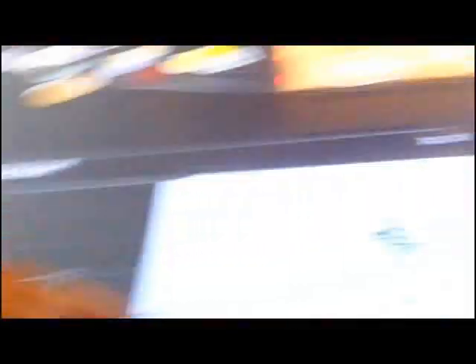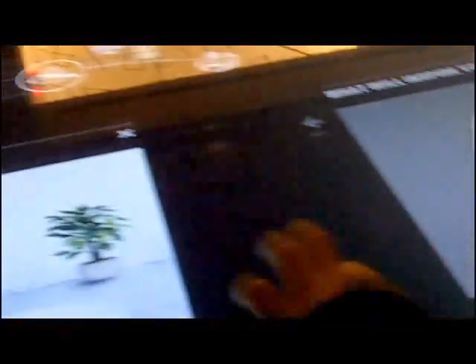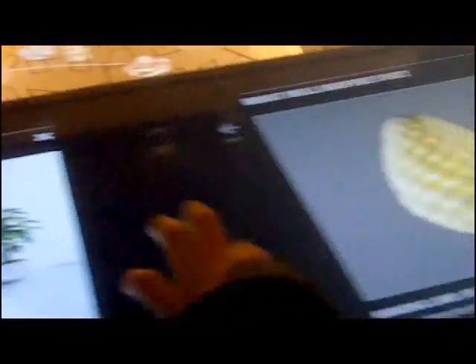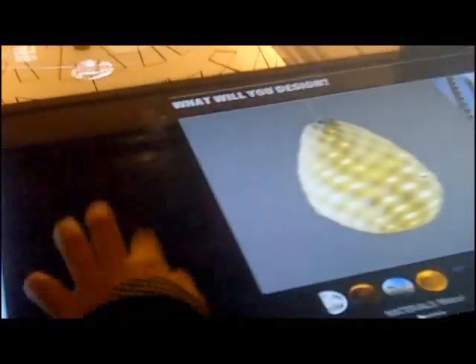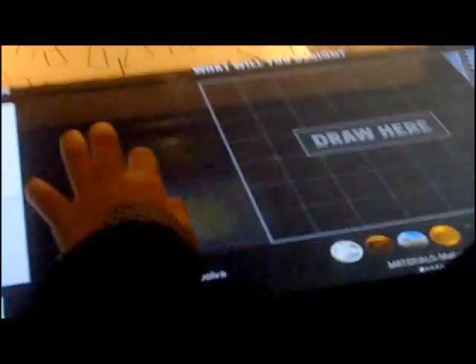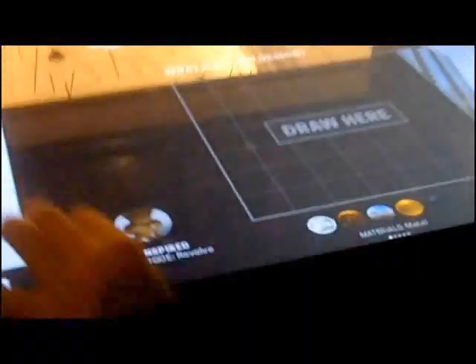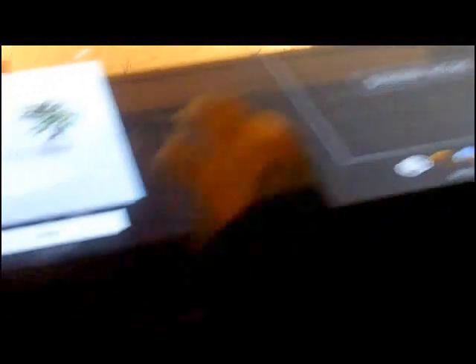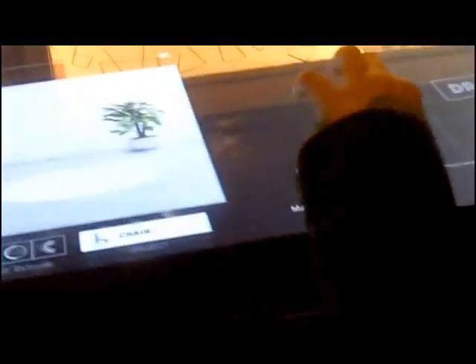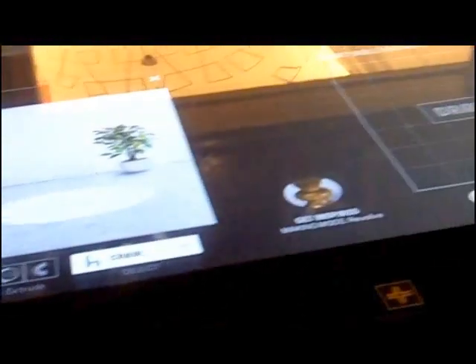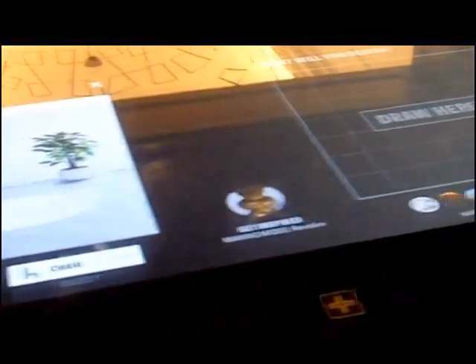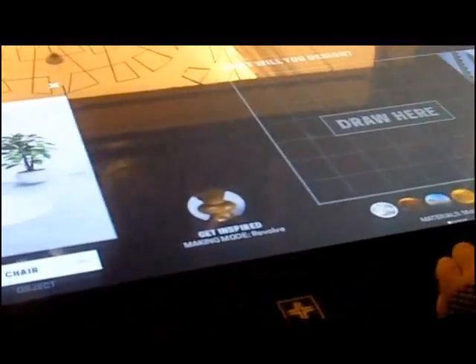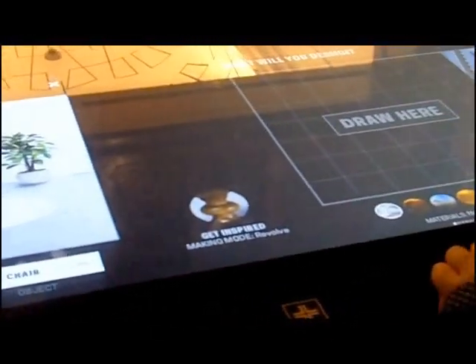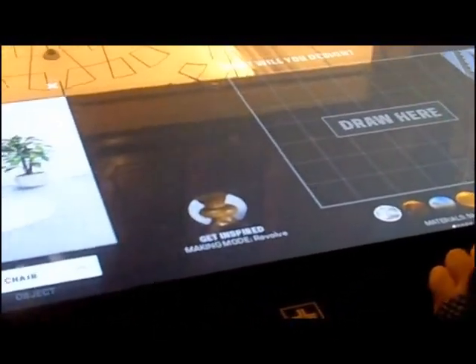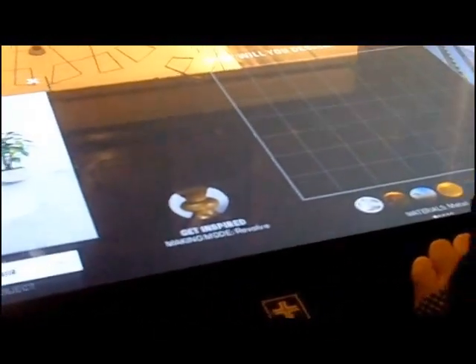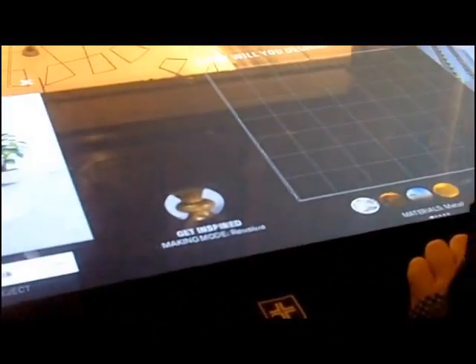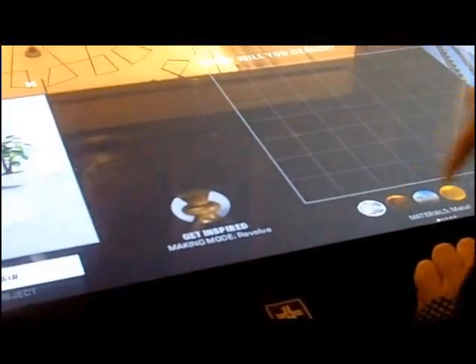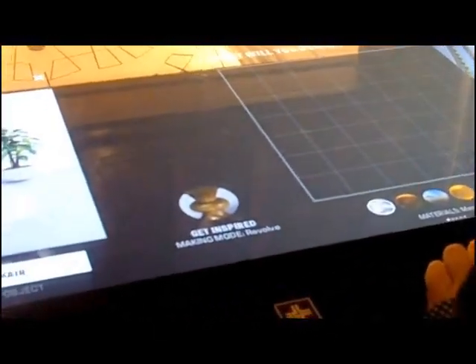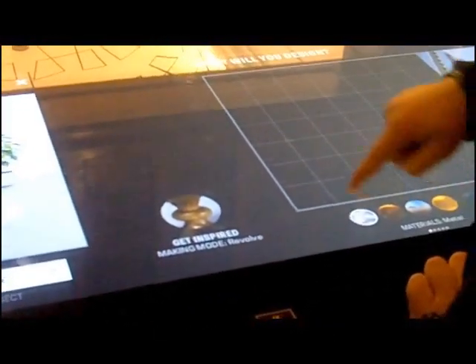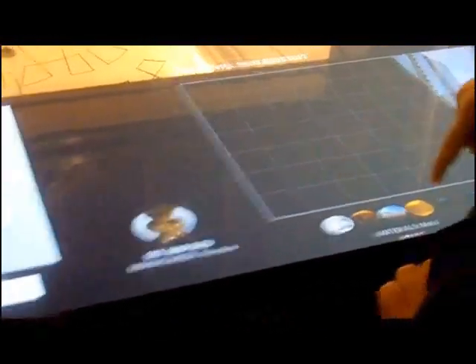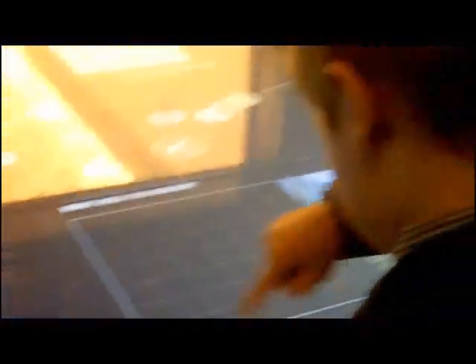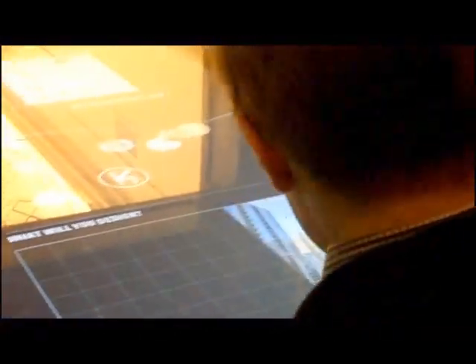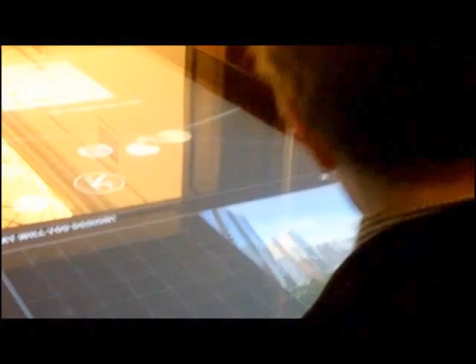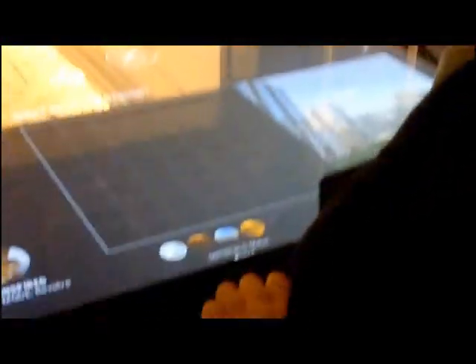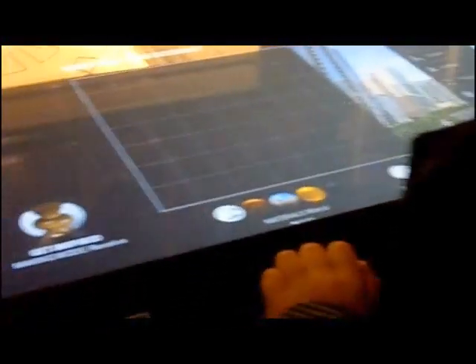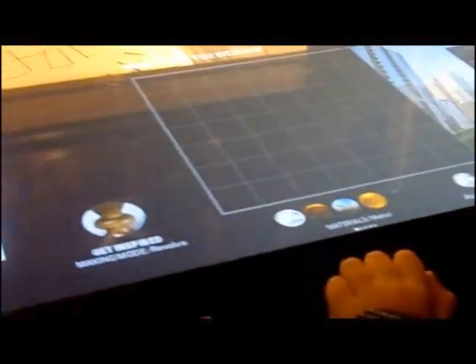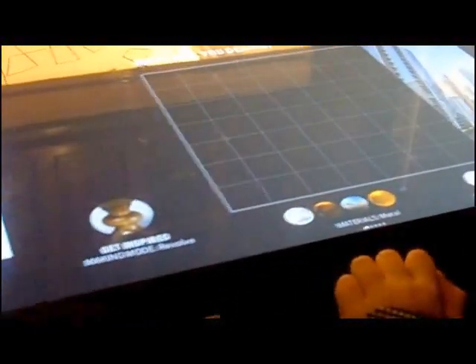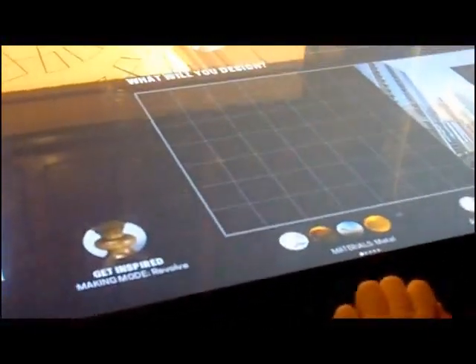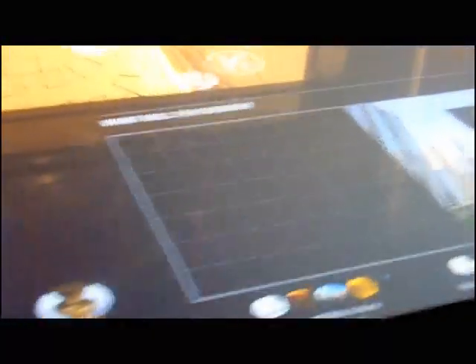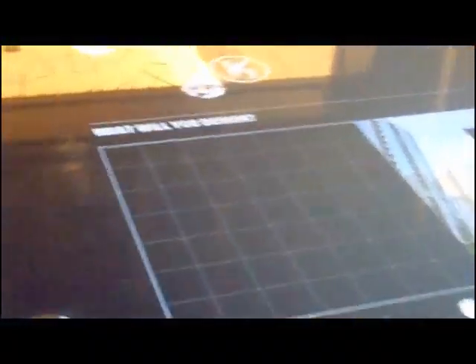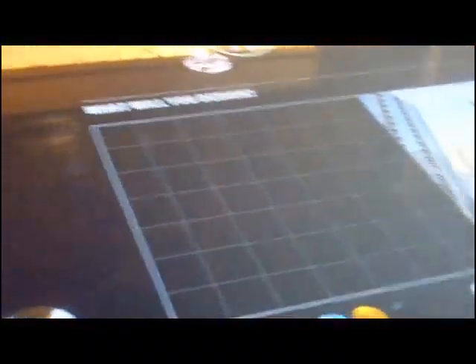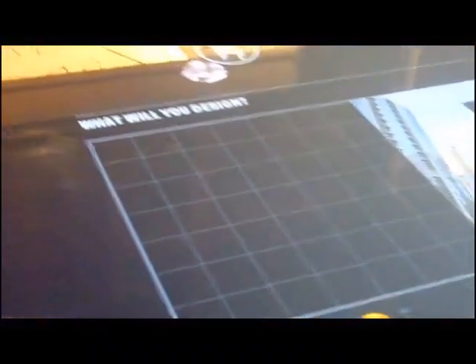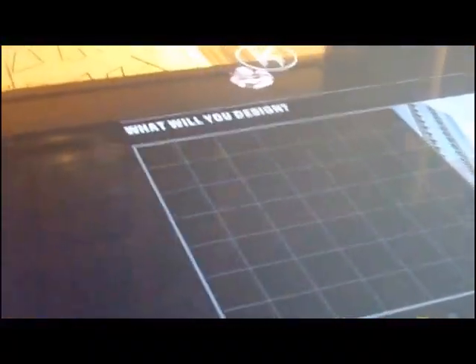We have a little guy here who's already figured it out — he's already designing. Let's see what he's doing here. He seems to know what to do intuitively, which for someone like me might not be as obvious.